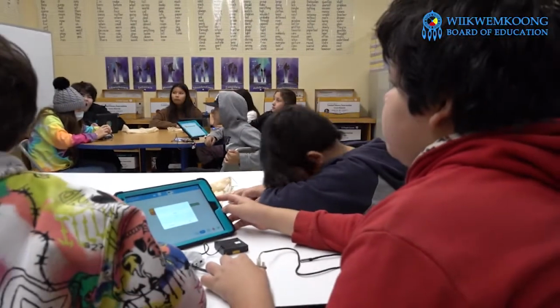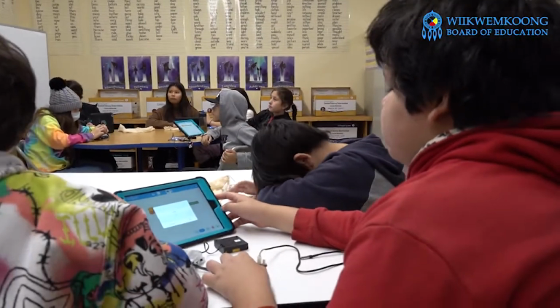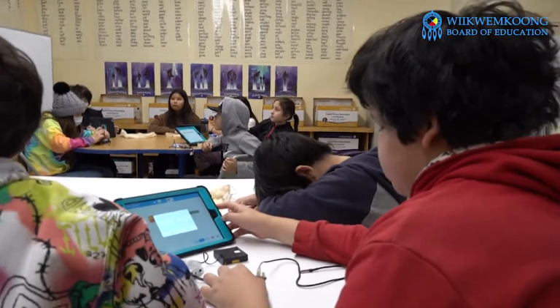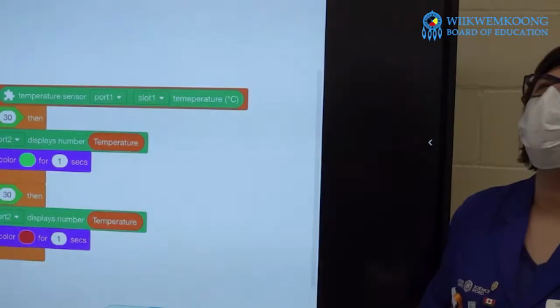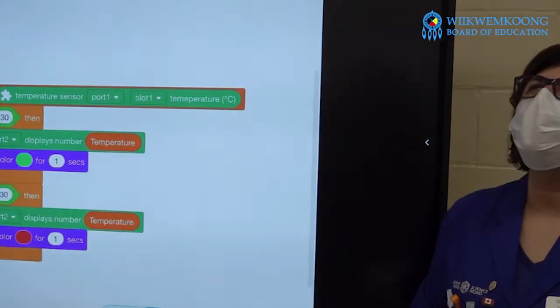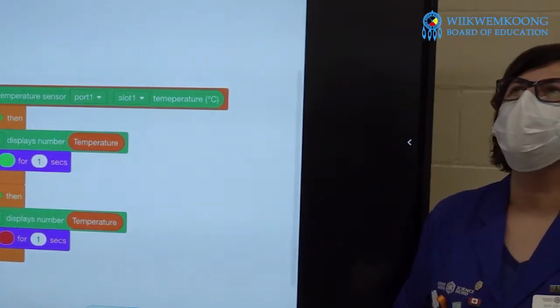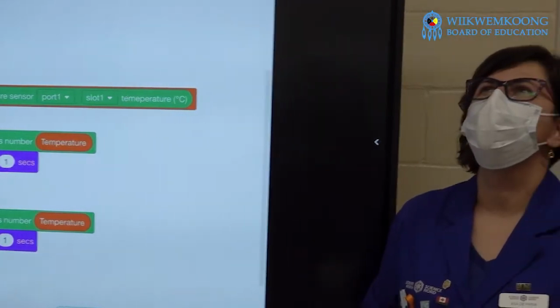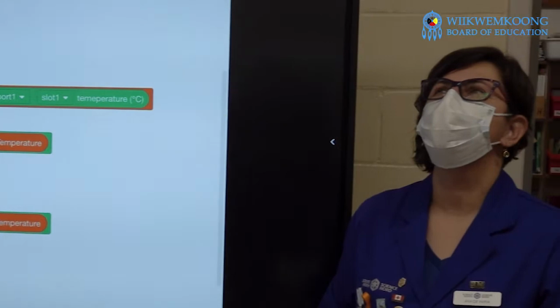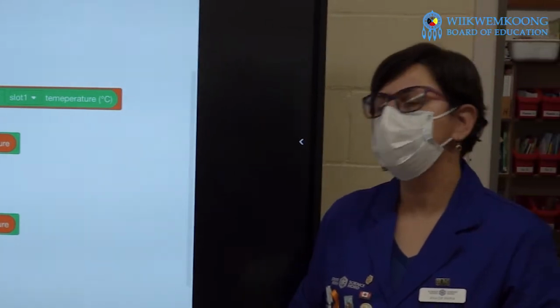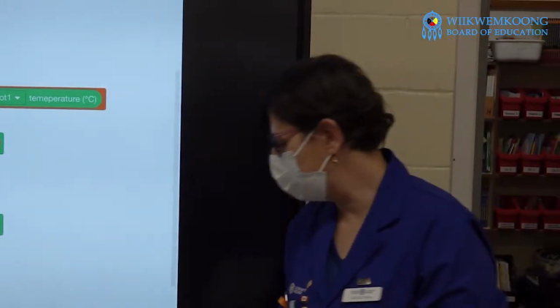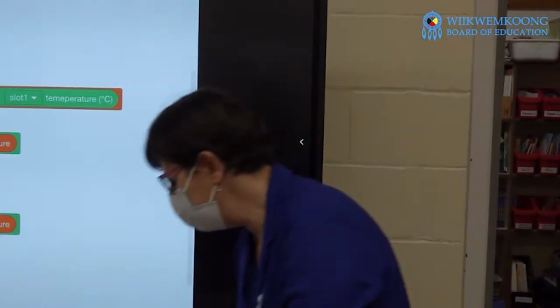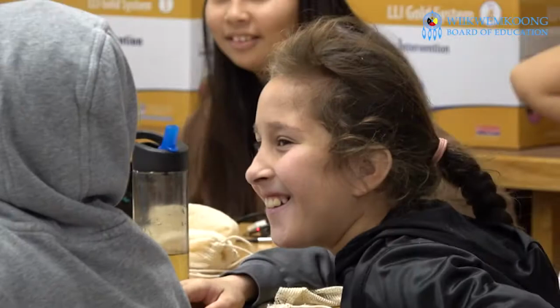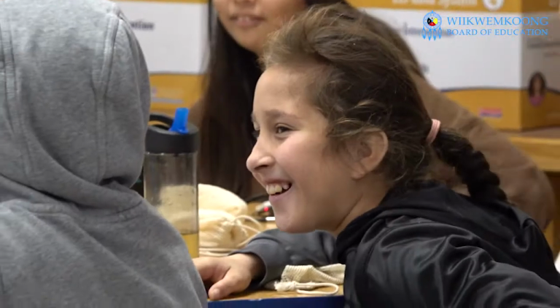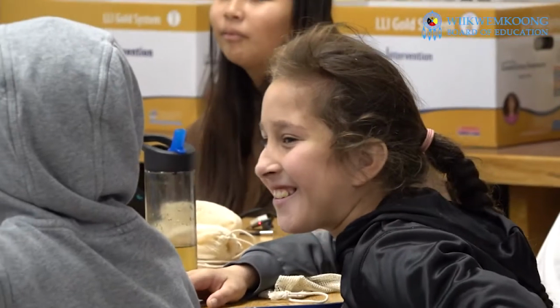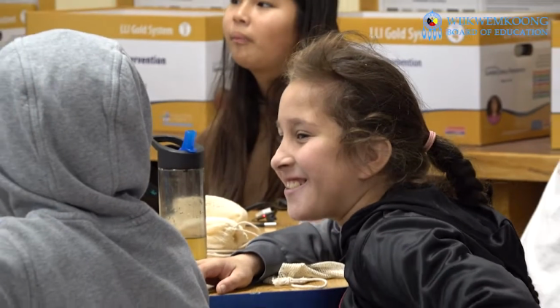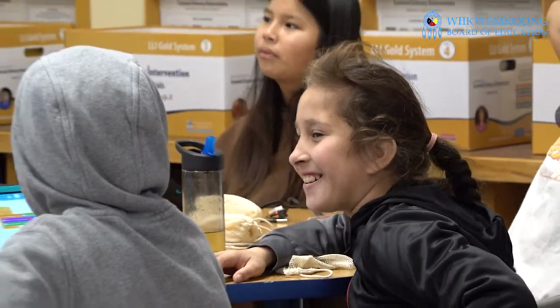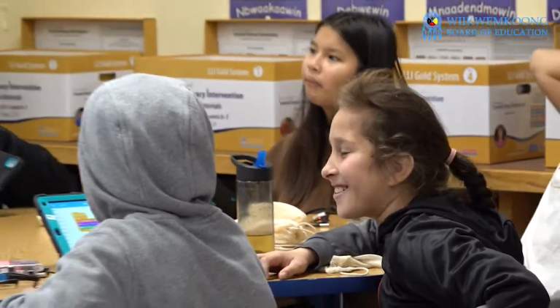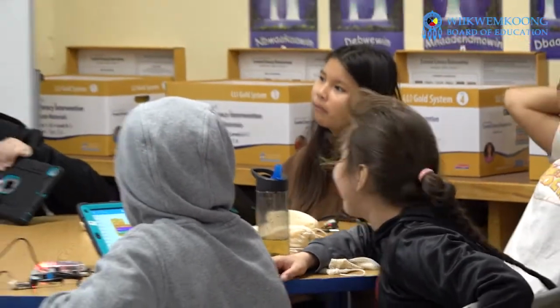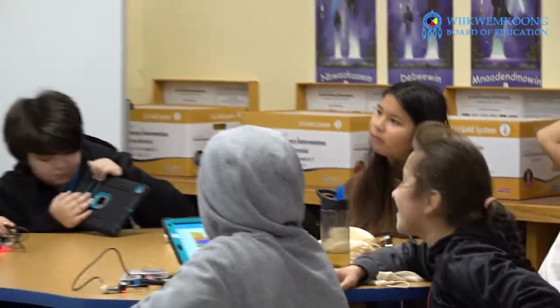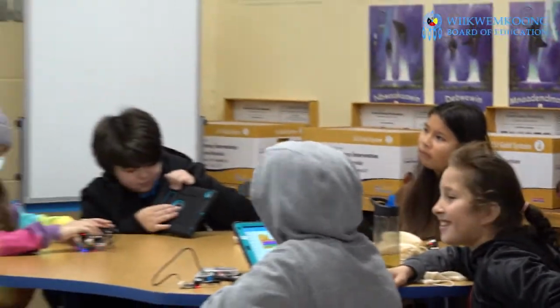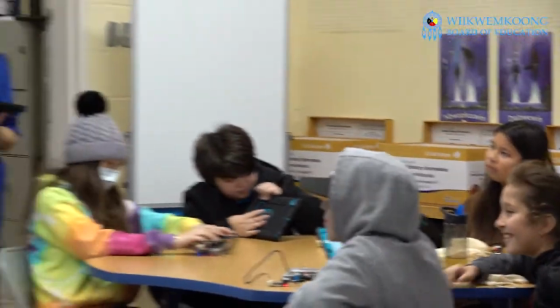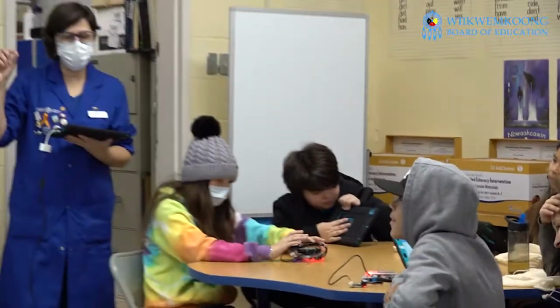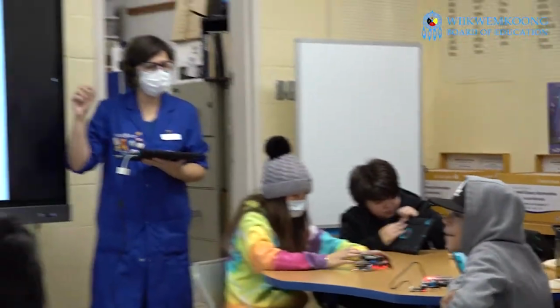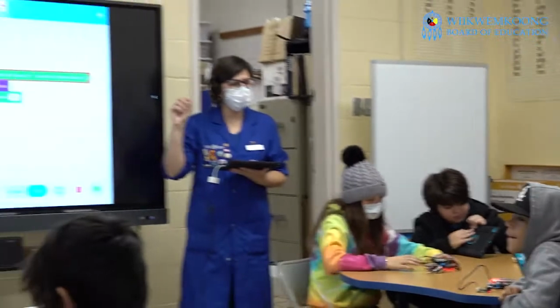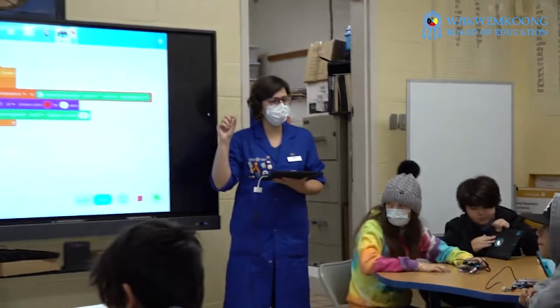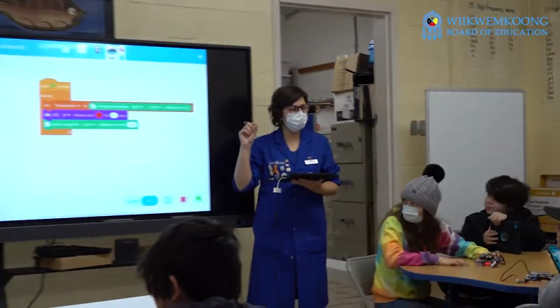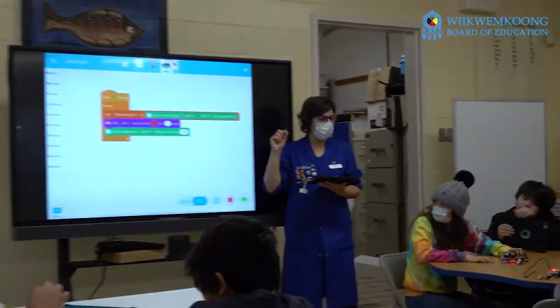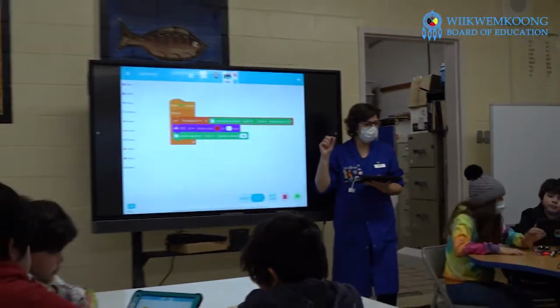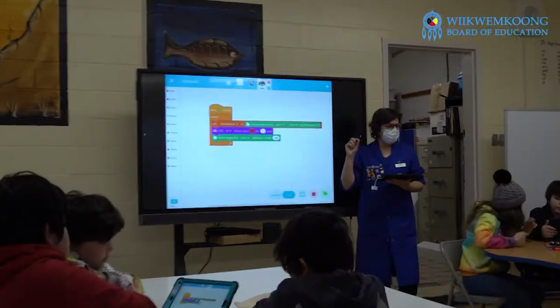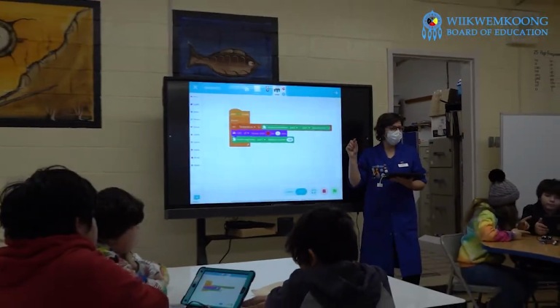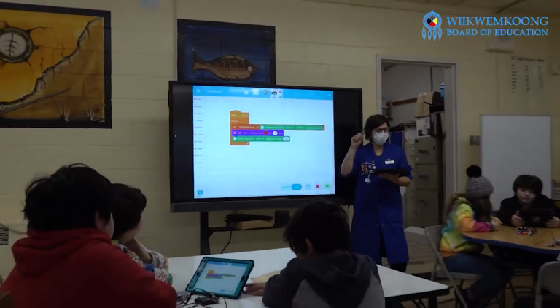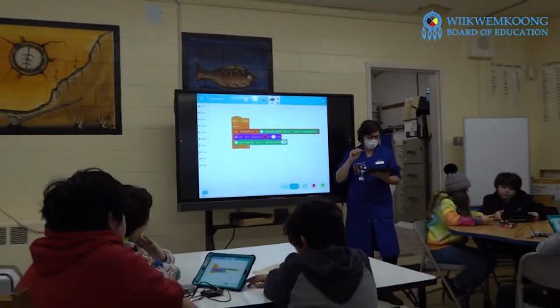We have four different programs for different ages. This one is delivered for grades six, seven, and eight.